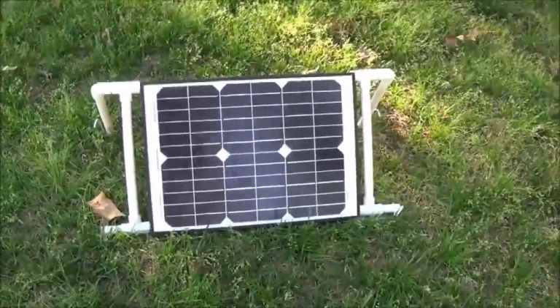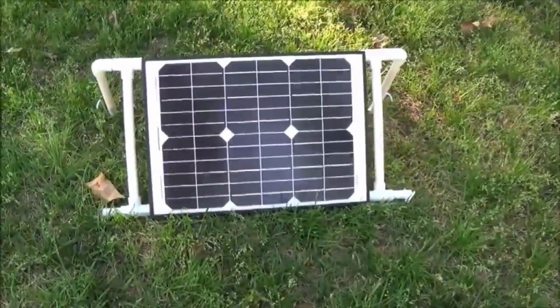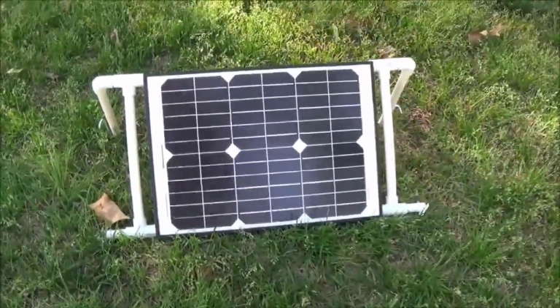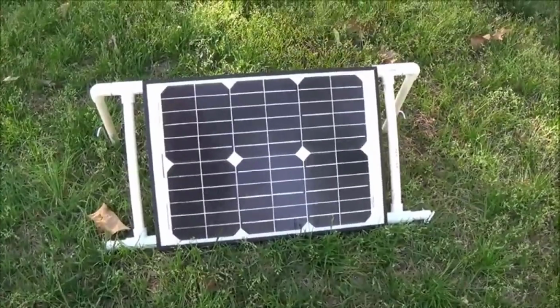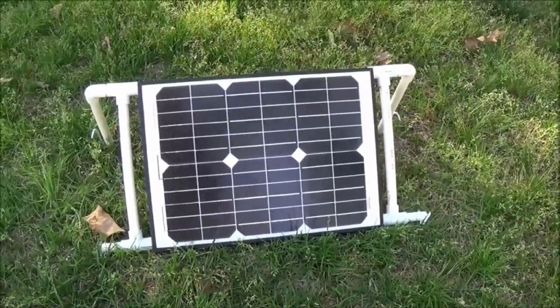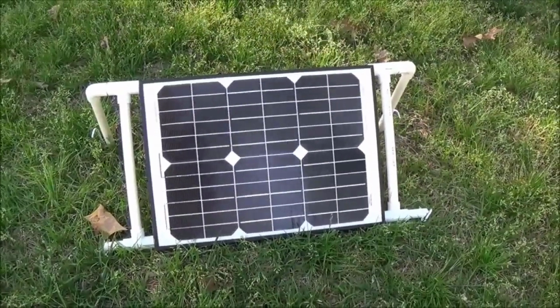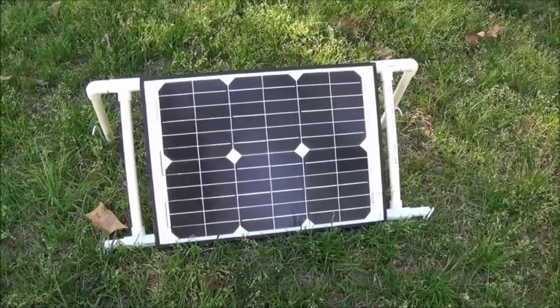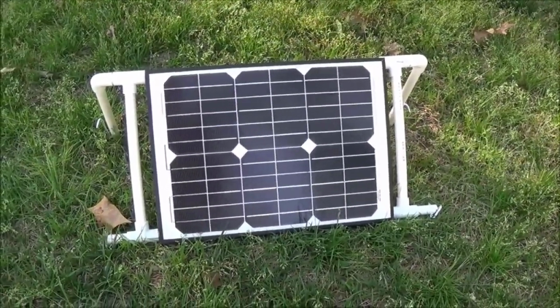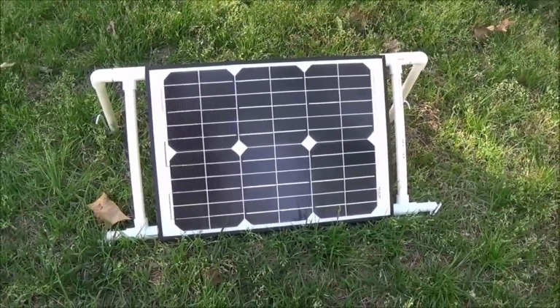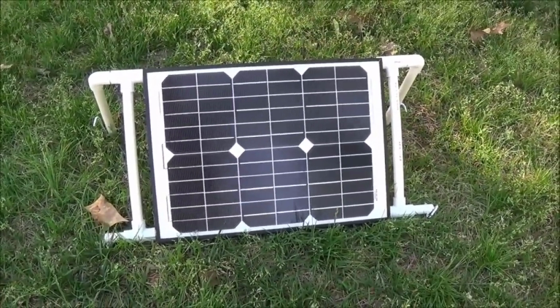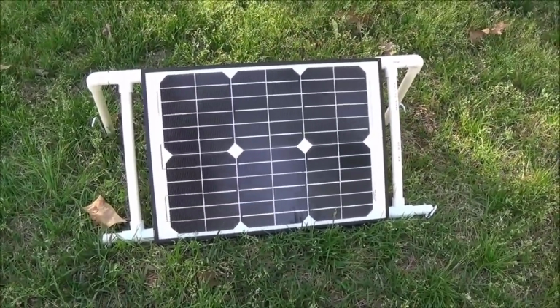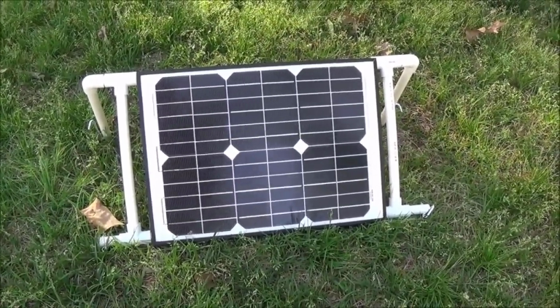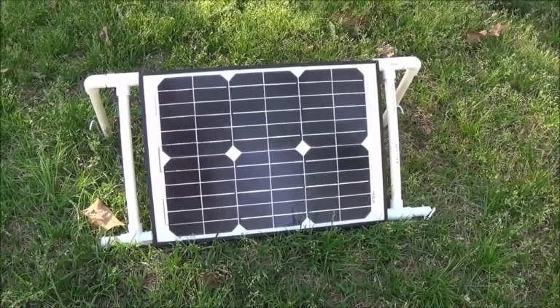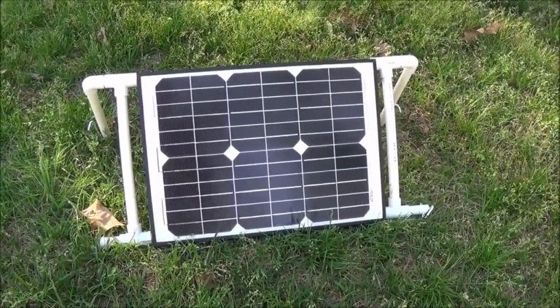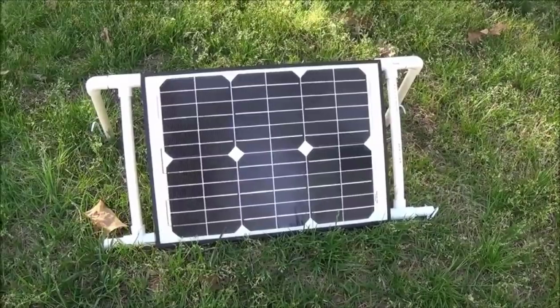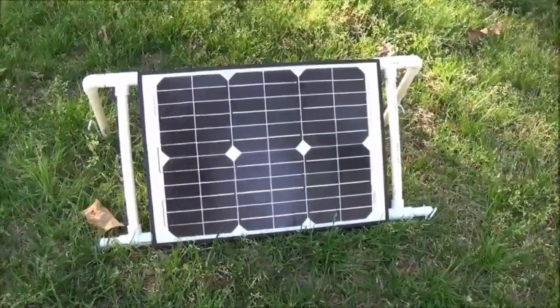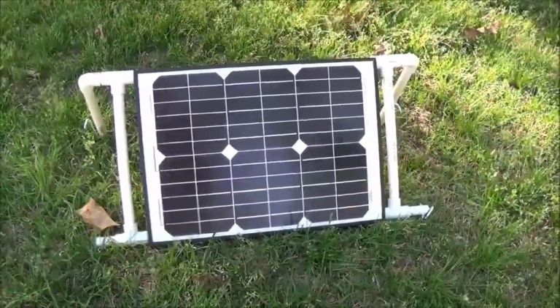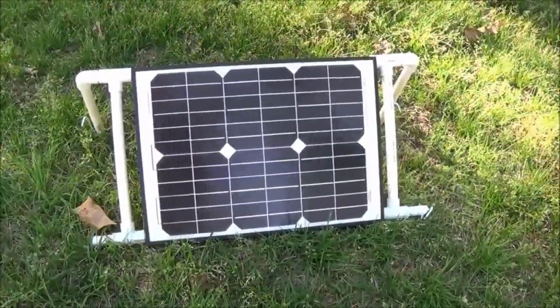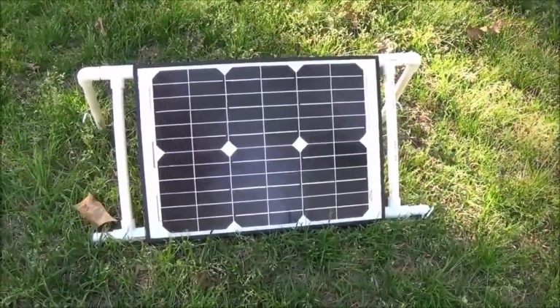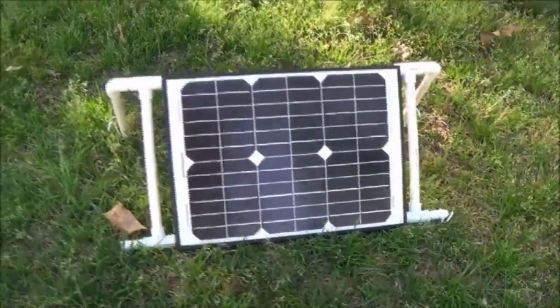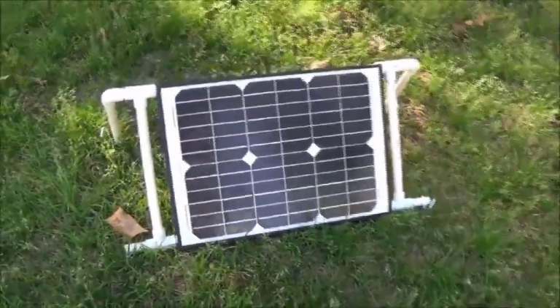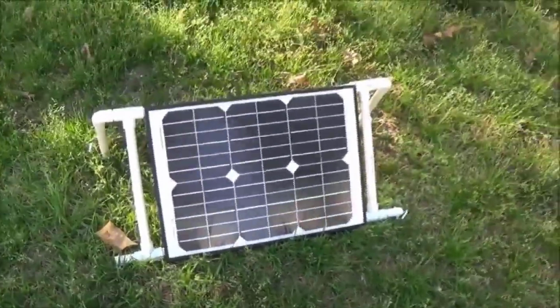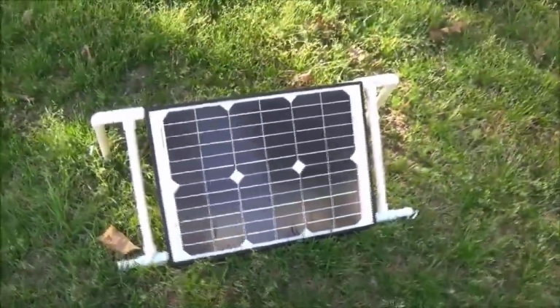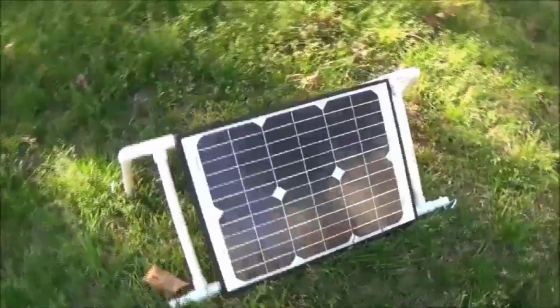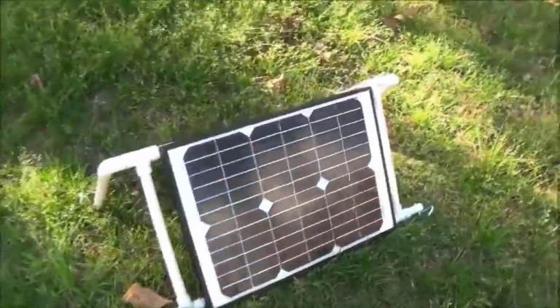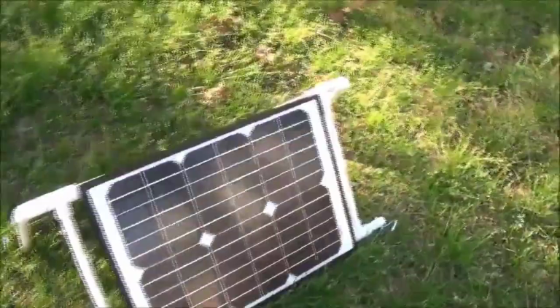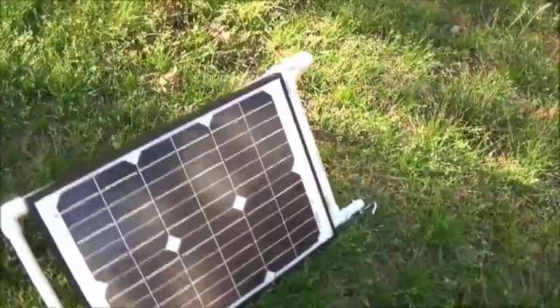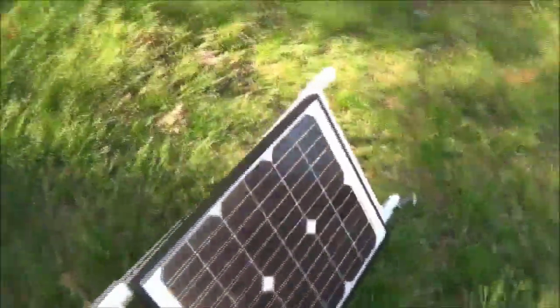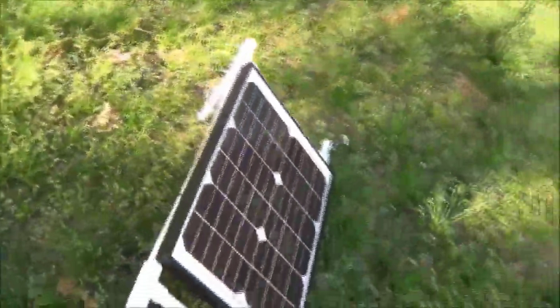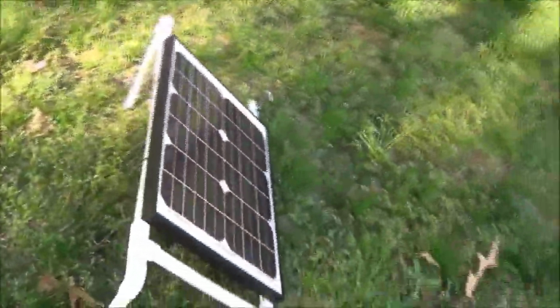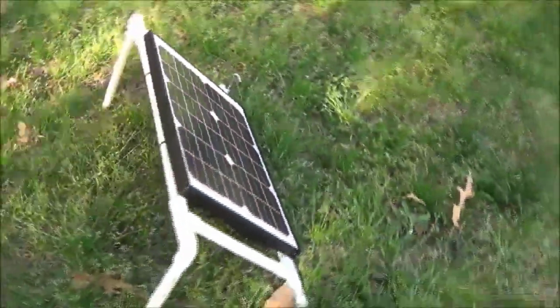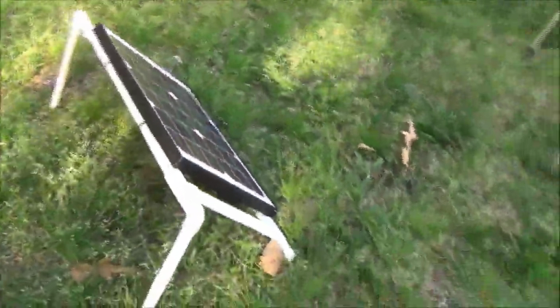Alright, so what I've got on here is a 20-watt panel. You may have seen this panel in another video where it's for my little solar generator that I carry around when I go camping. Basically what I did — let me go around the back here.